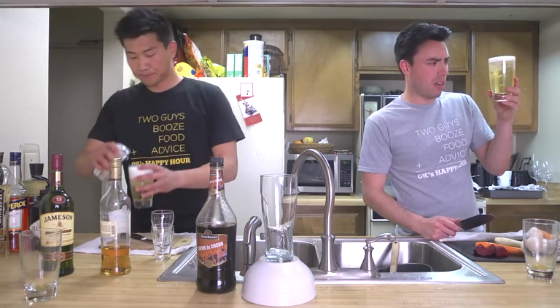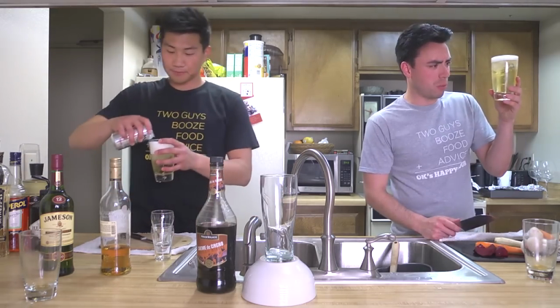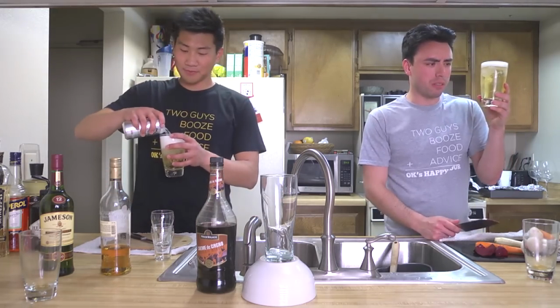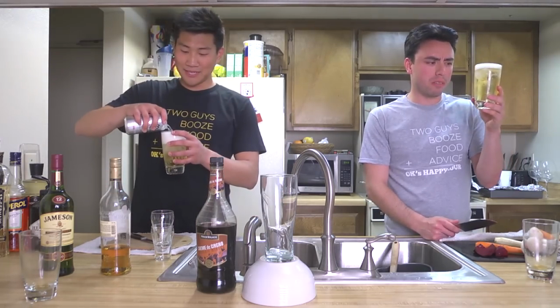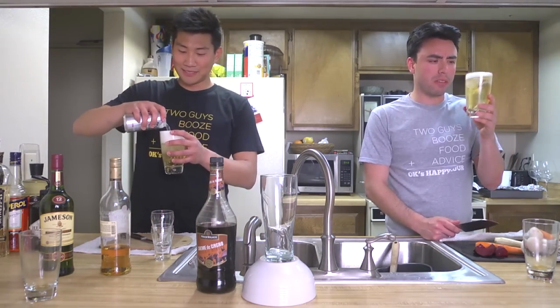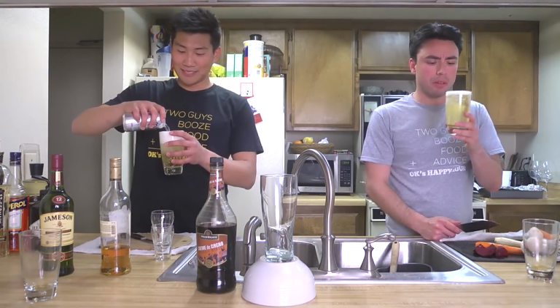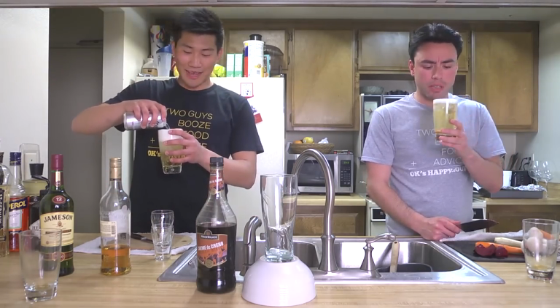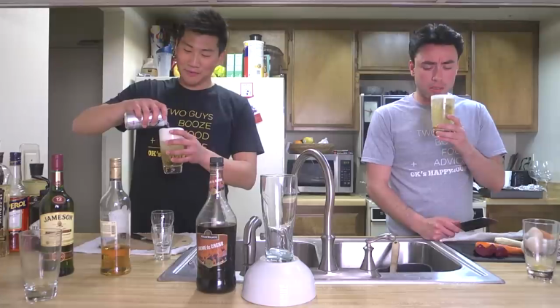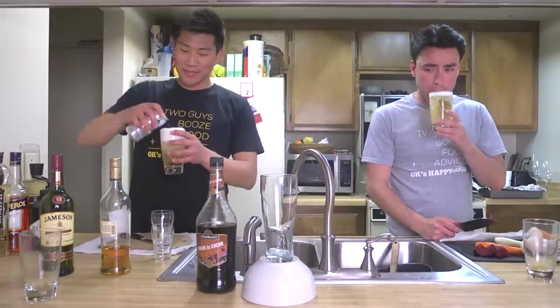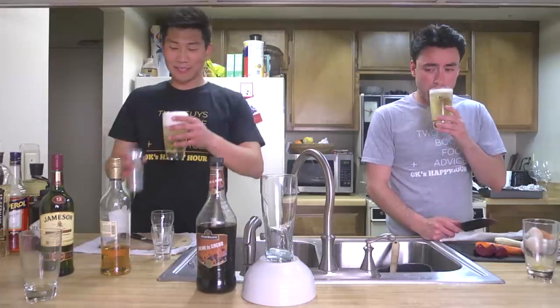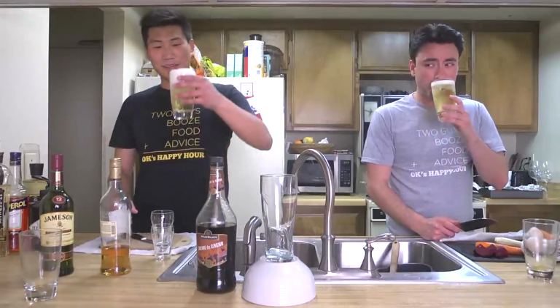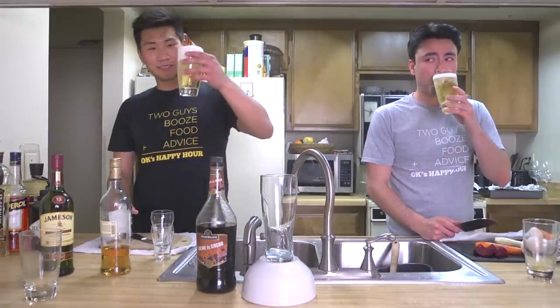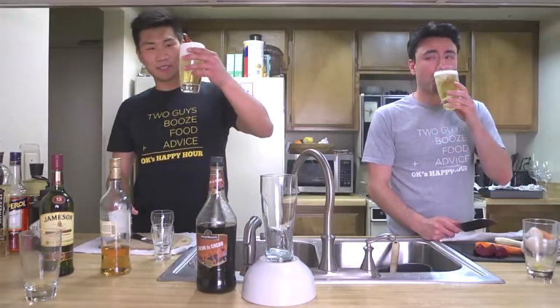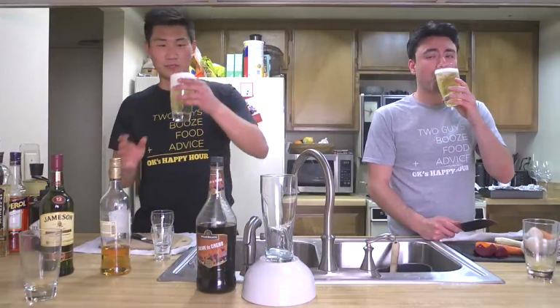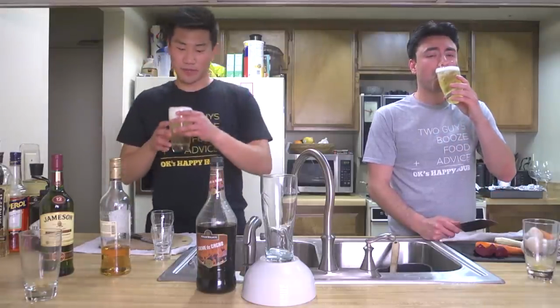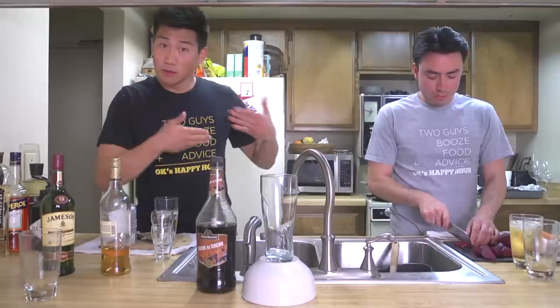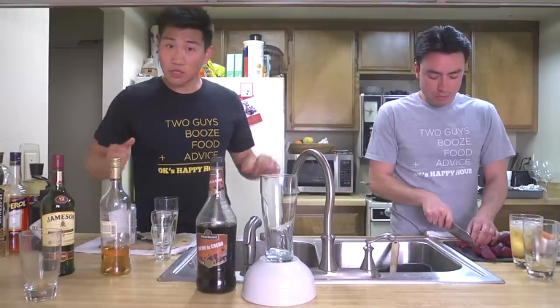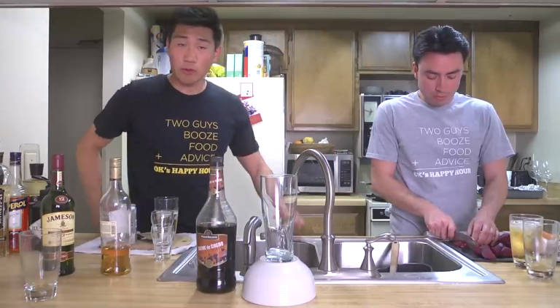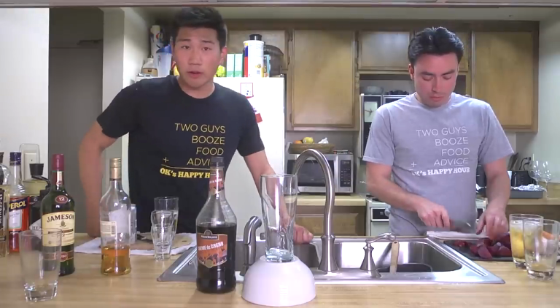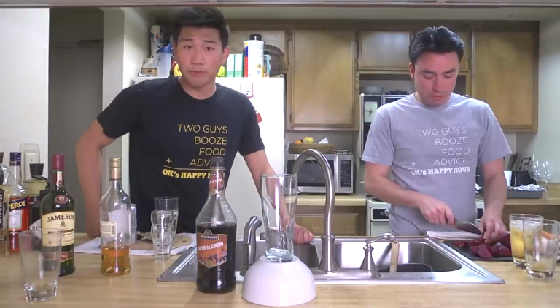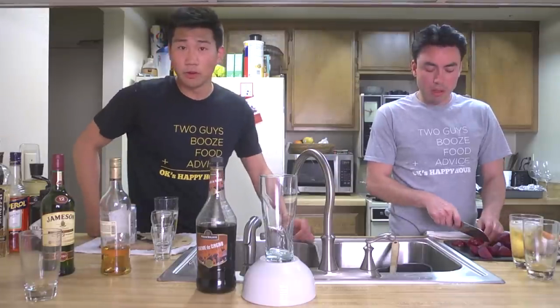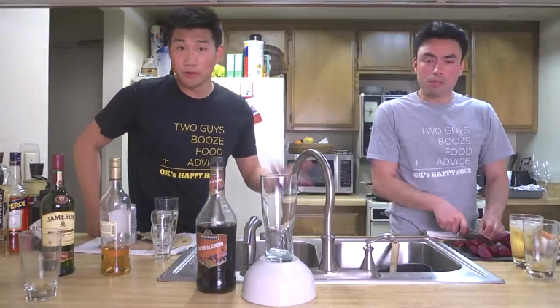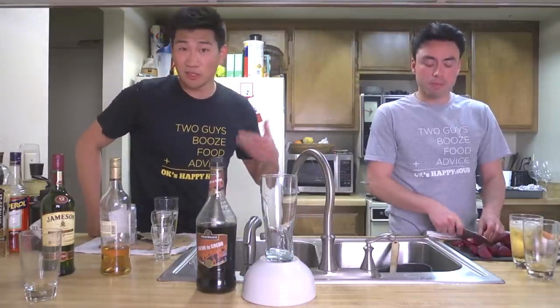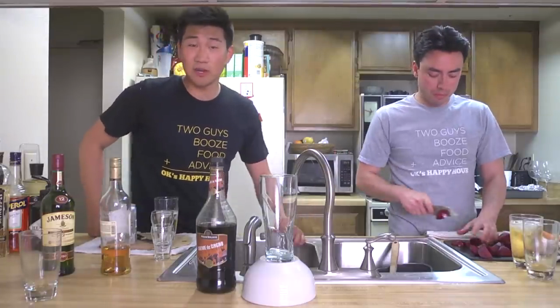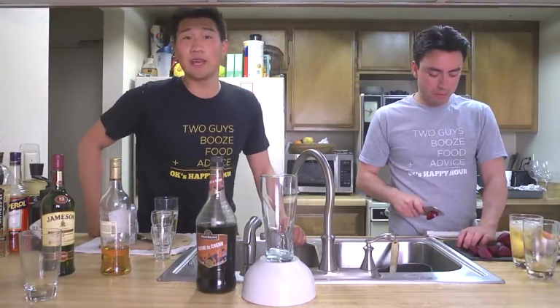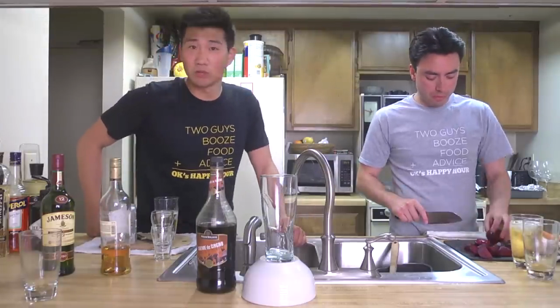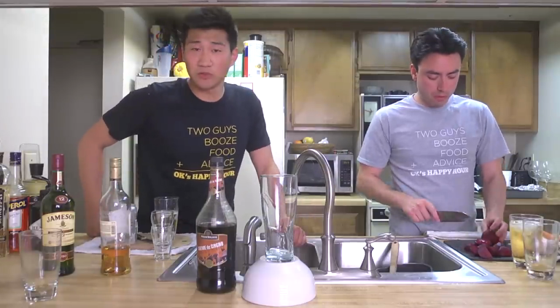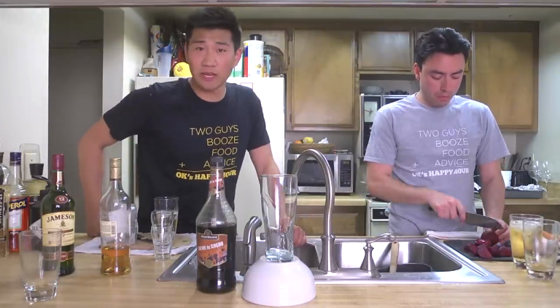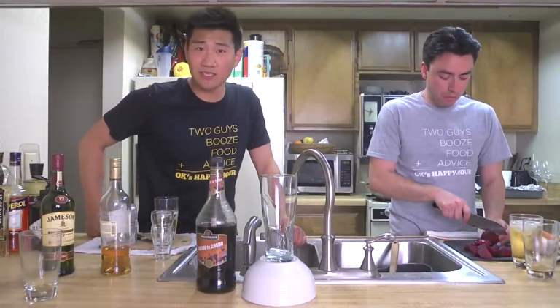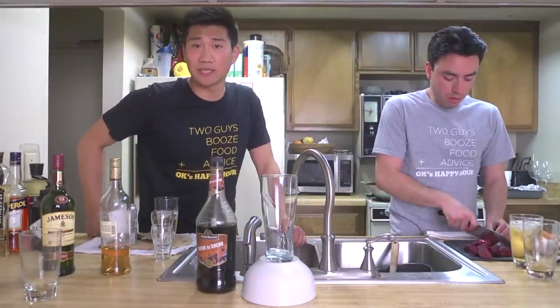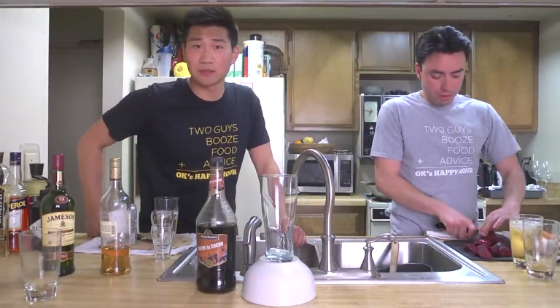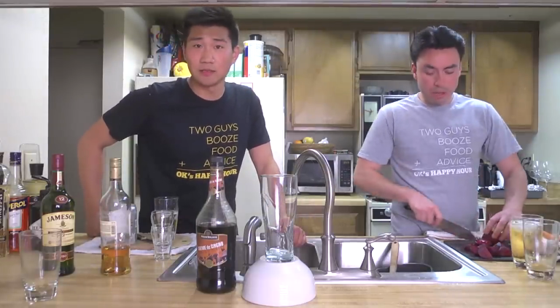Wow, that's weird, right? Never had beer with ice. I've never had that either. I think this is gonna be a new thing. Look at the shirts that we're wearing. These are gonna be on sale once we figure out how to sell things.